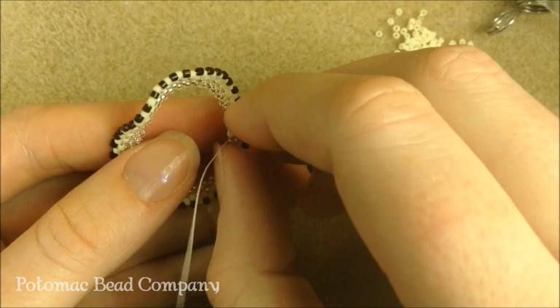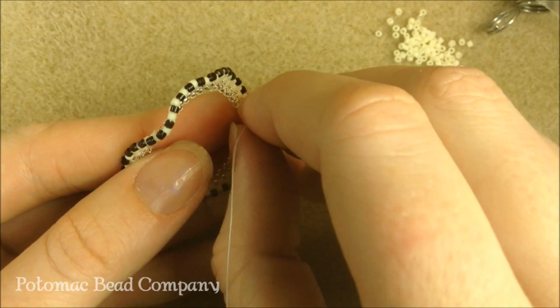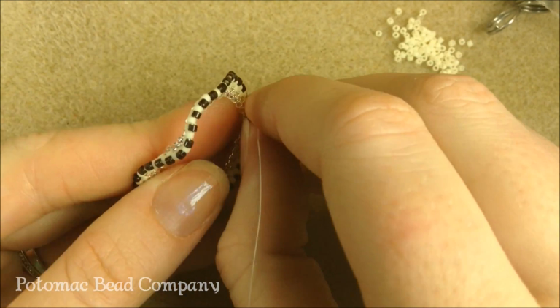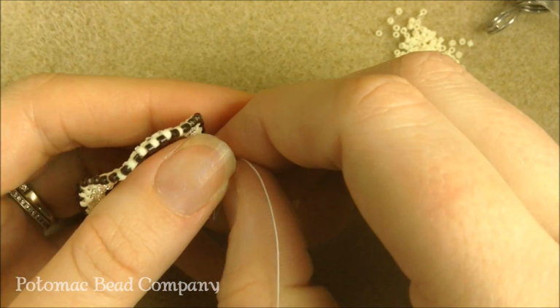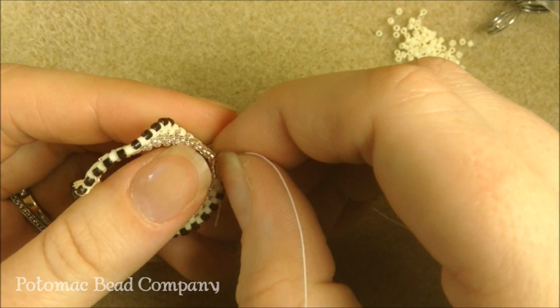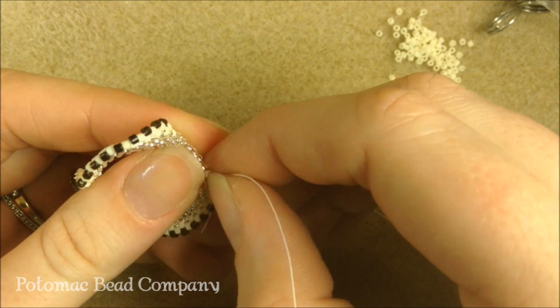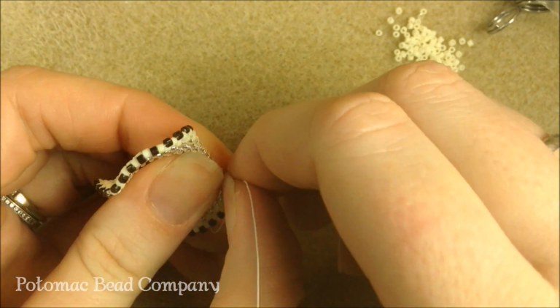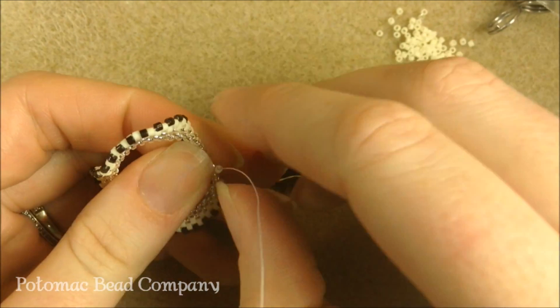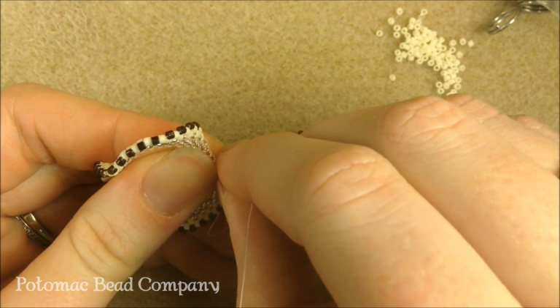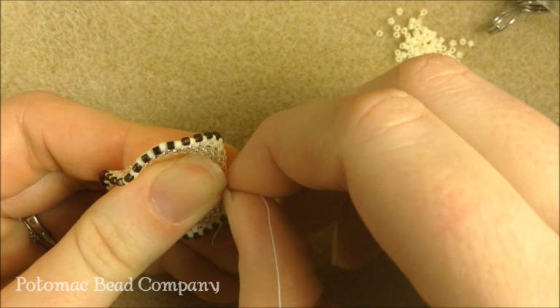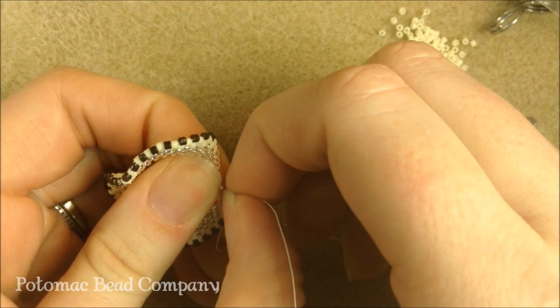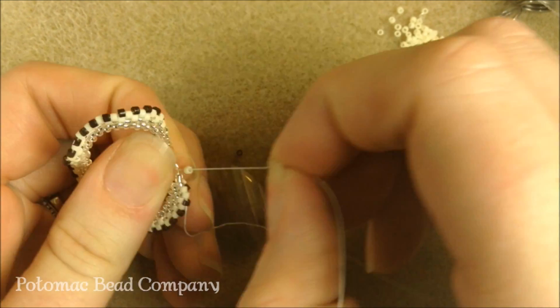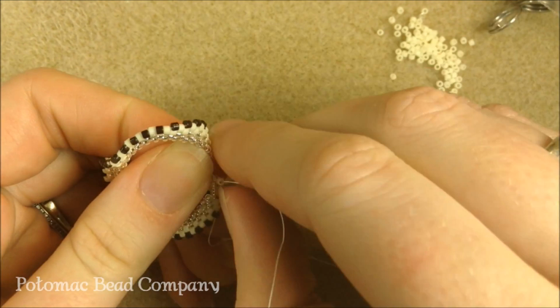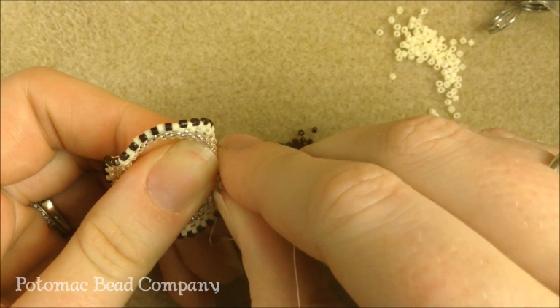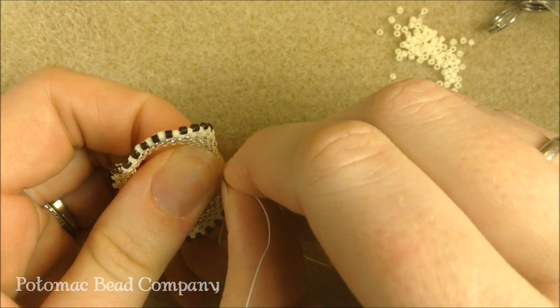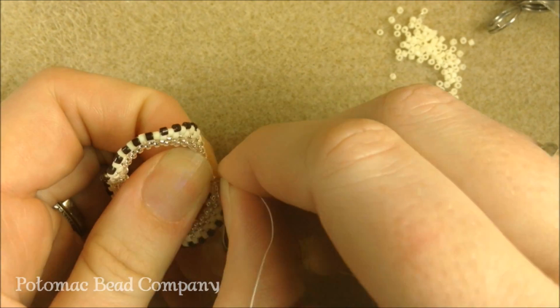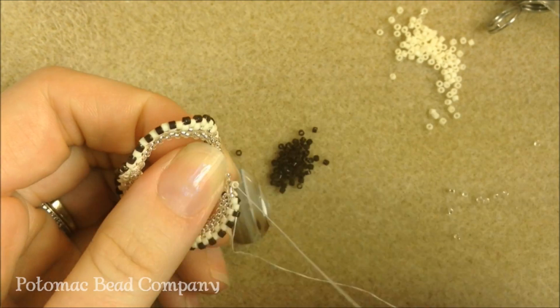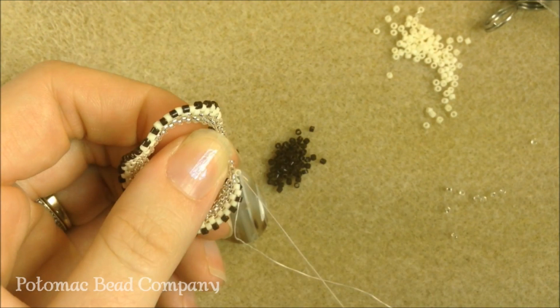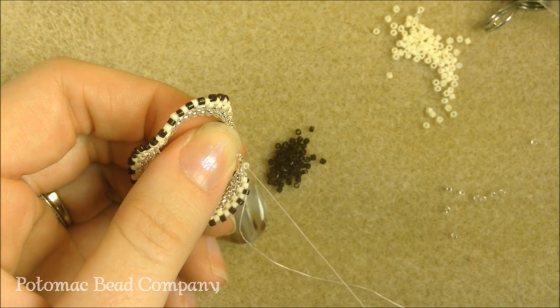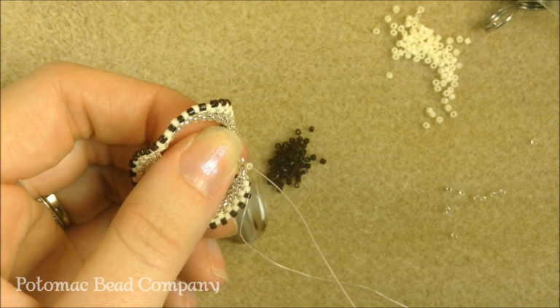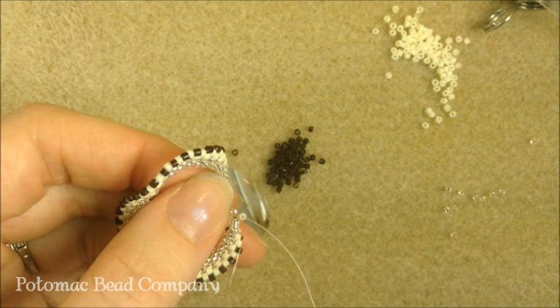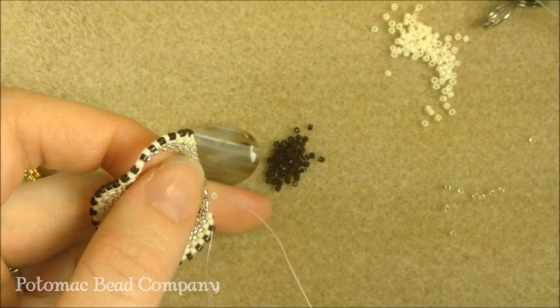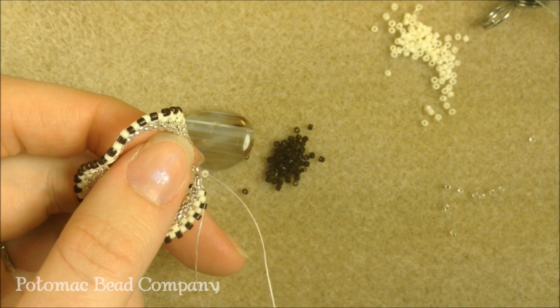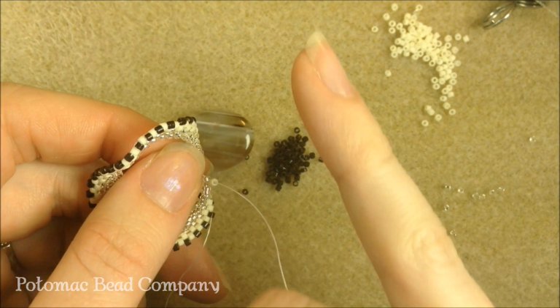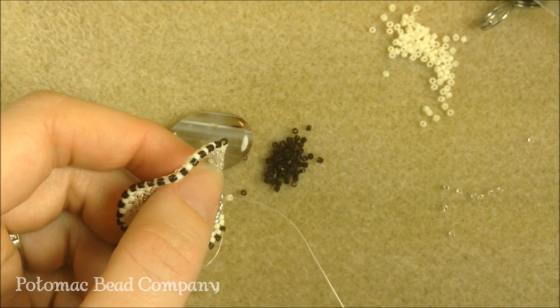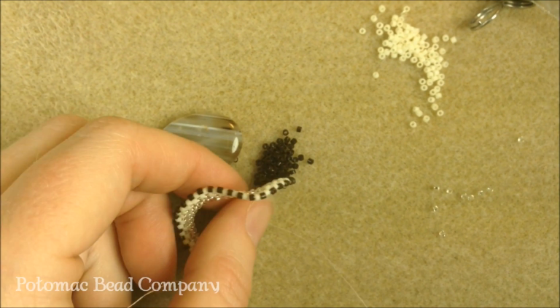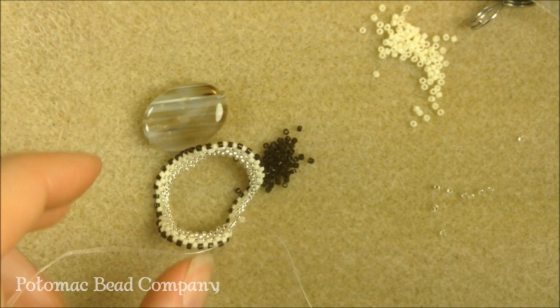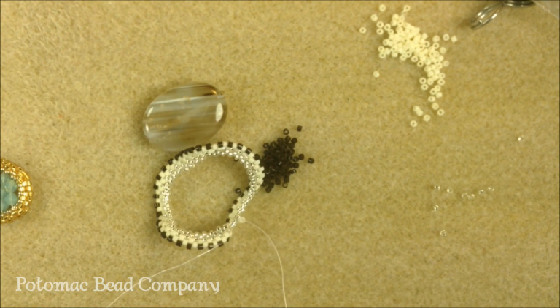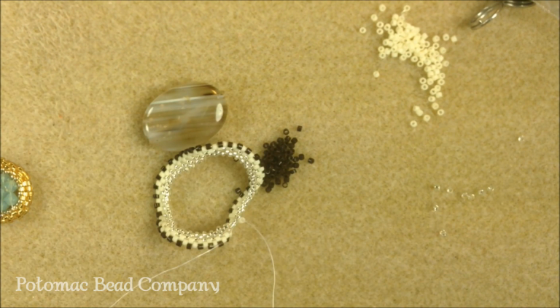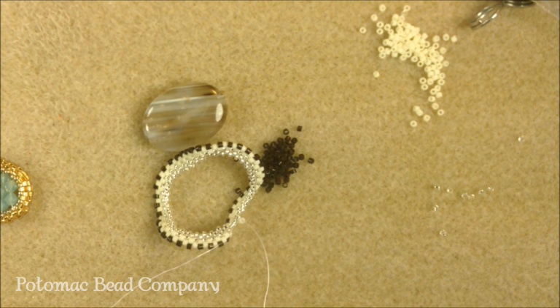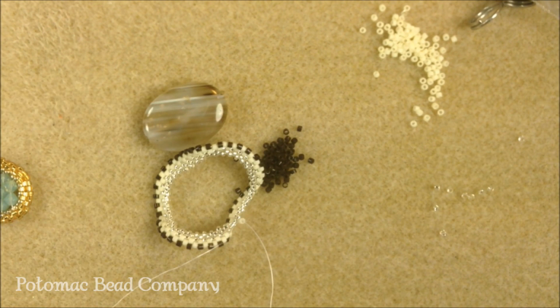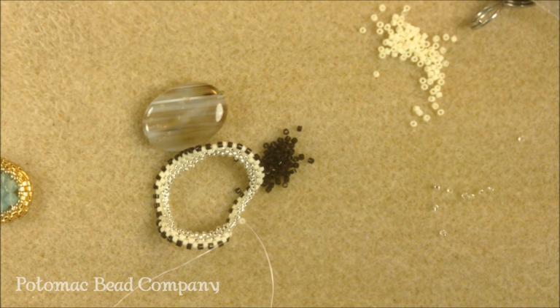I'm finishing my third row of Delicas — going through the second row and through the first bead of that third row, so through my first brown bead. My thread is coming out of my brown bead. I'm going to take my needle off the thread I'm working with, switch to the inside, and add my needle onto the longer portion — remember we started in the middle. I'm just going to take my stop bead off. I'll sew my needle back through my stop bead to remove it.